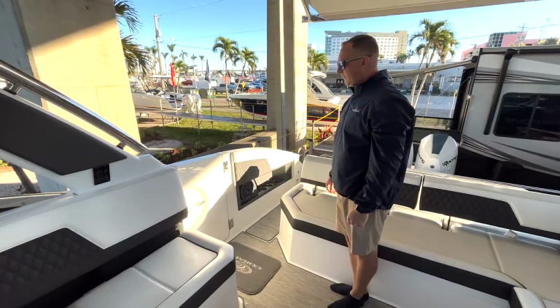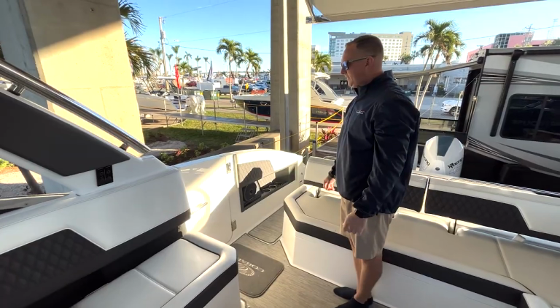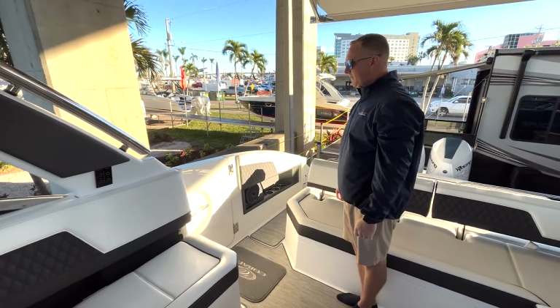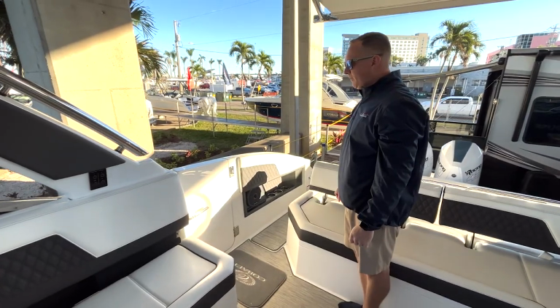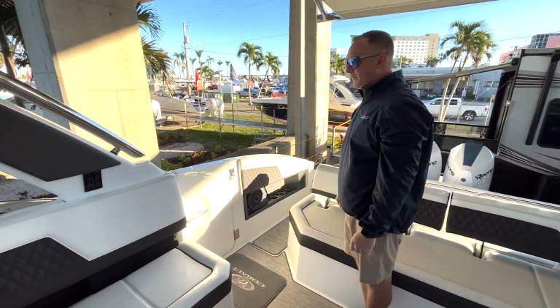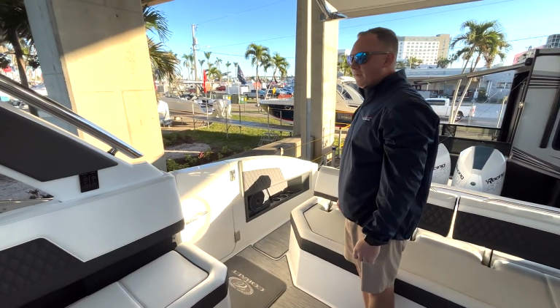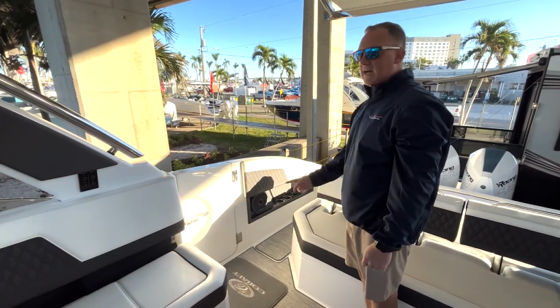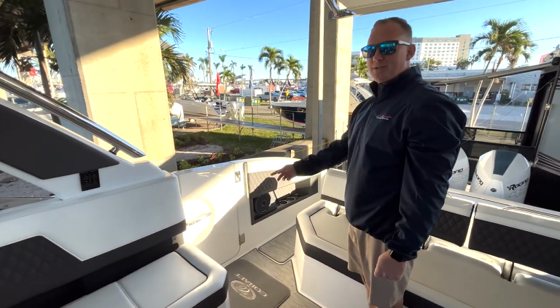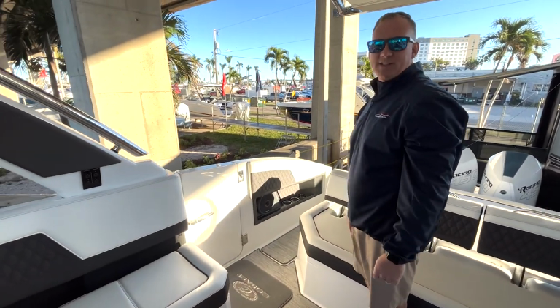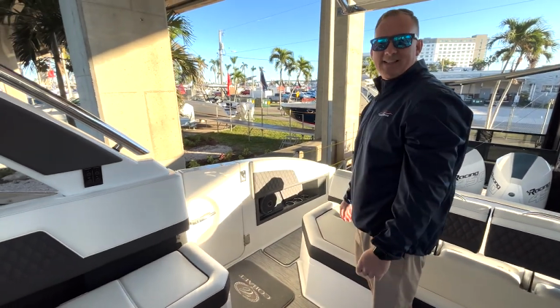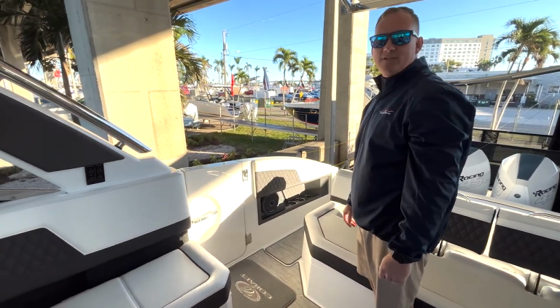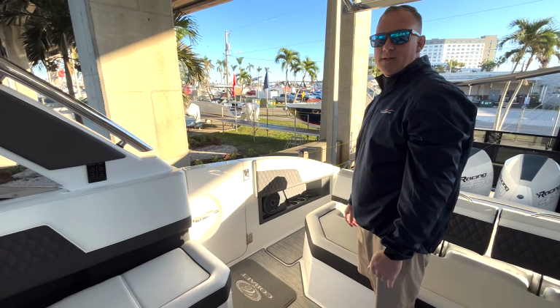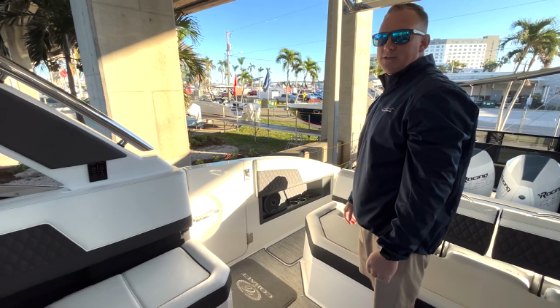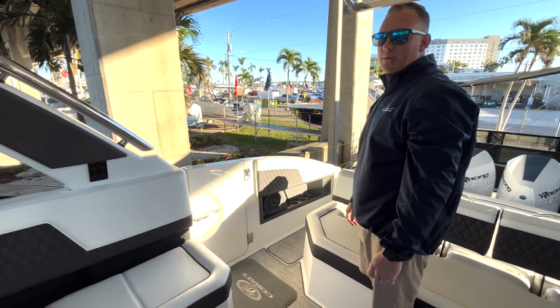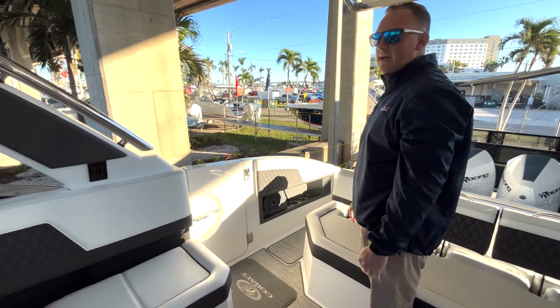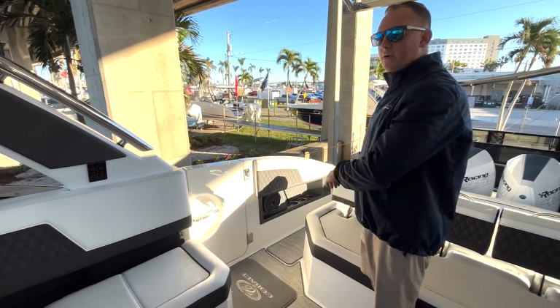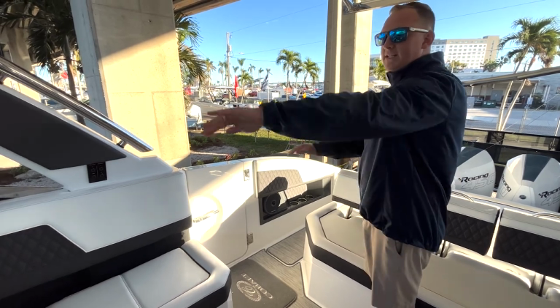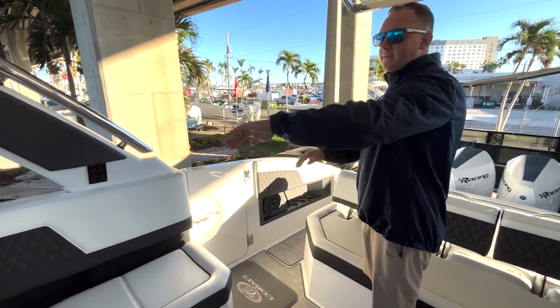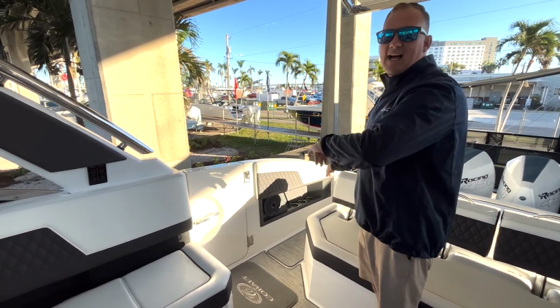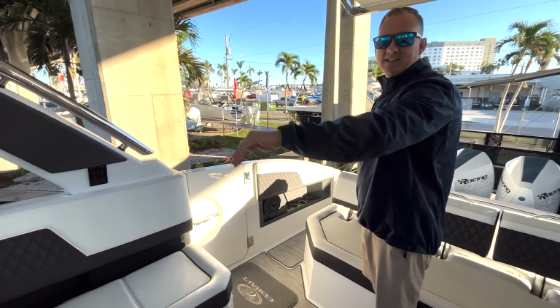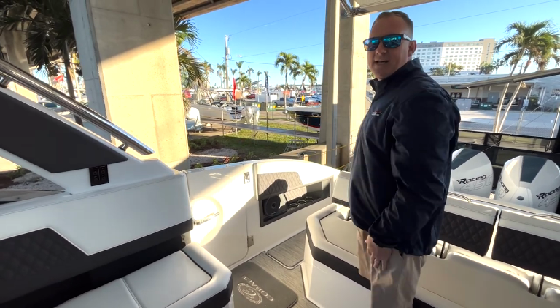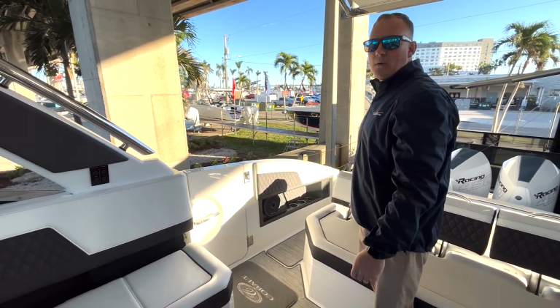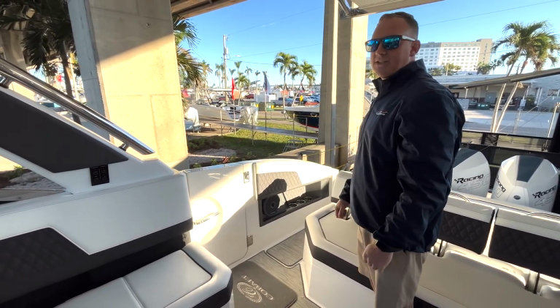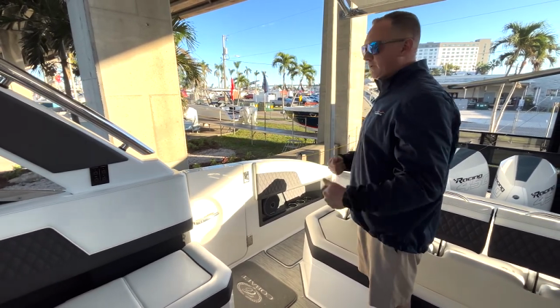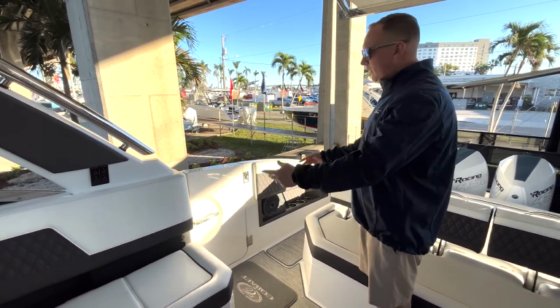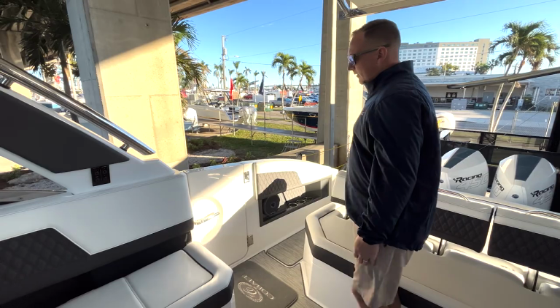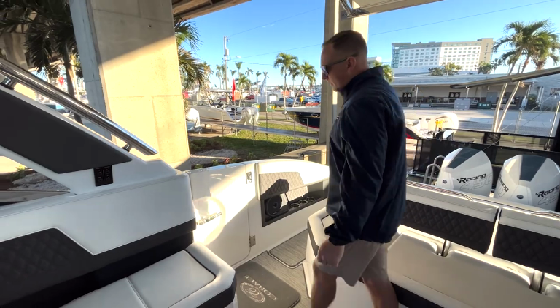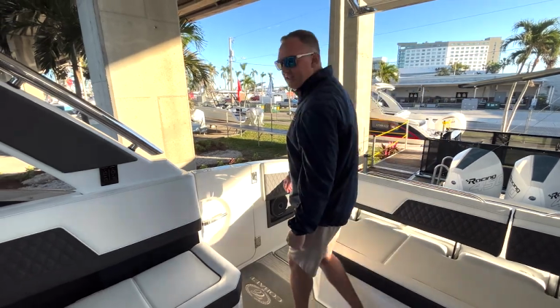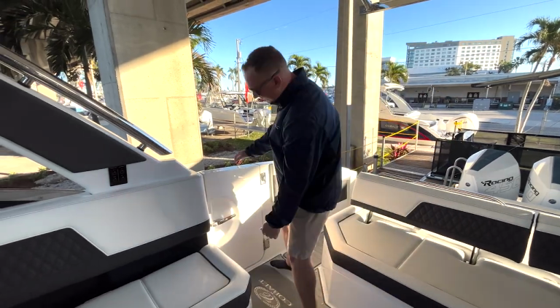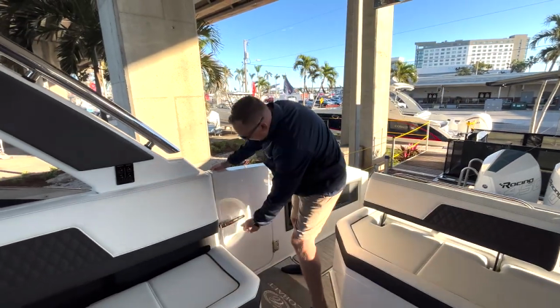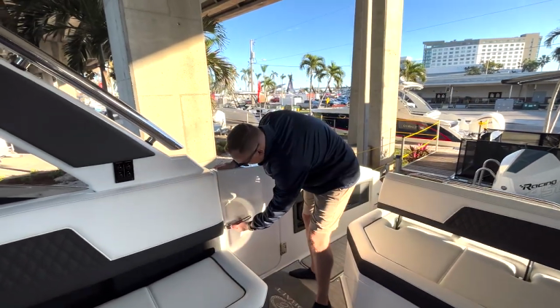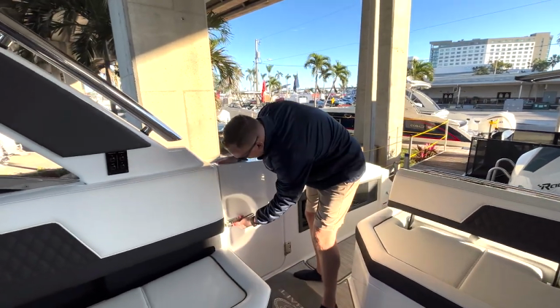Another nice feature of the Cobalt R33 — it is optioned with the side dive door. So if you have your orientation at the dock on this side or just at a resort, you can access the boat nicely right here.